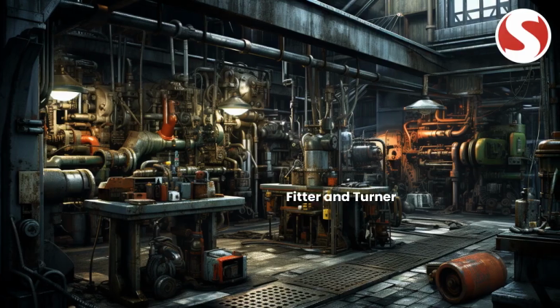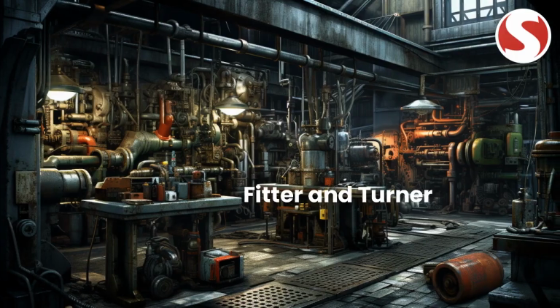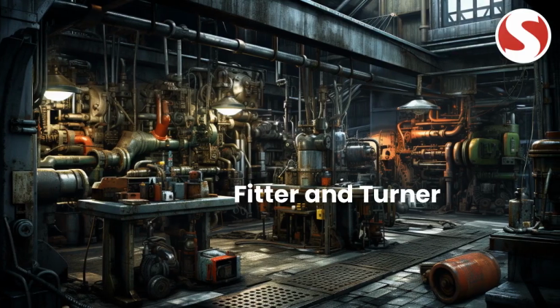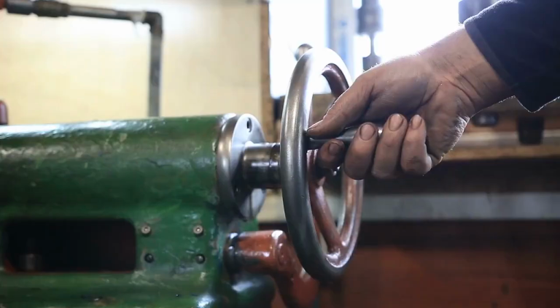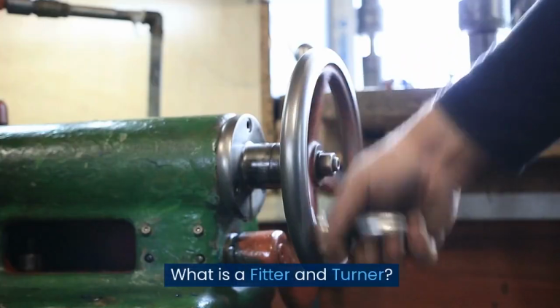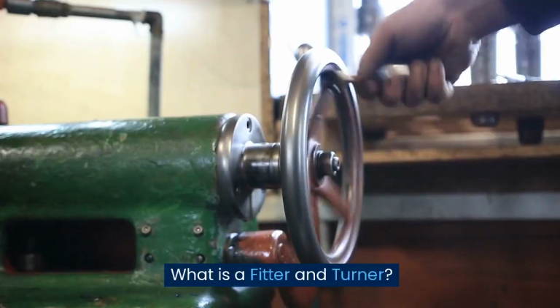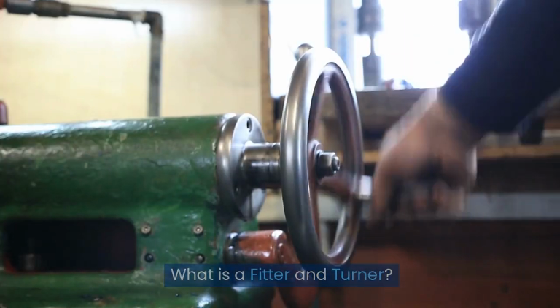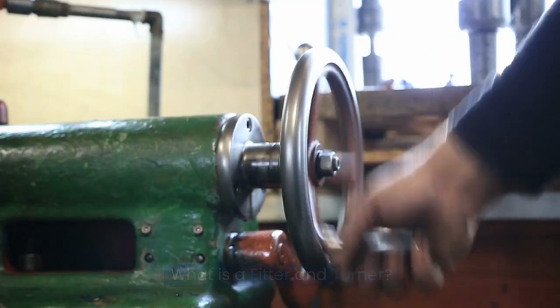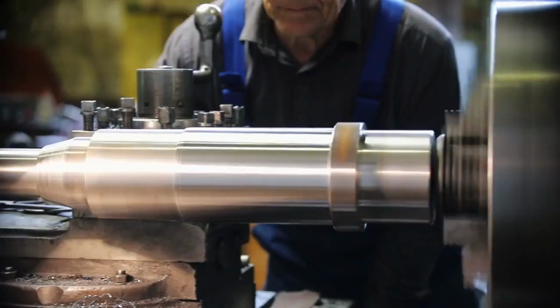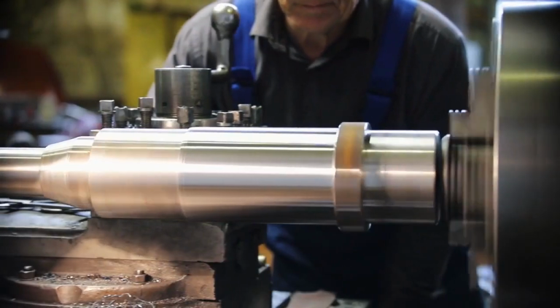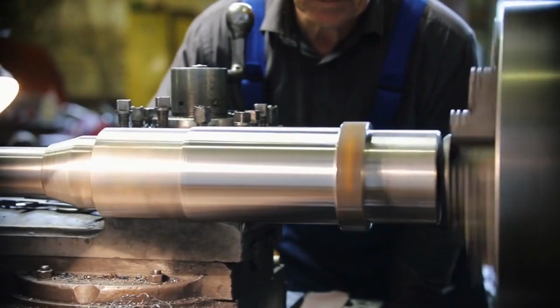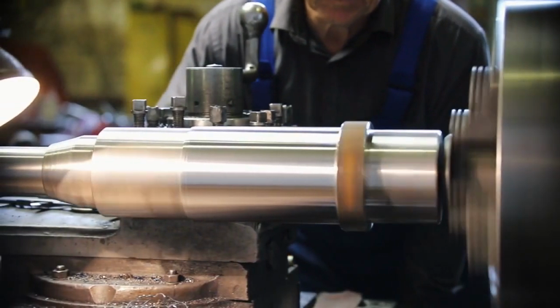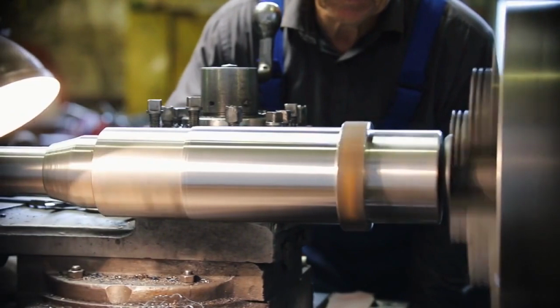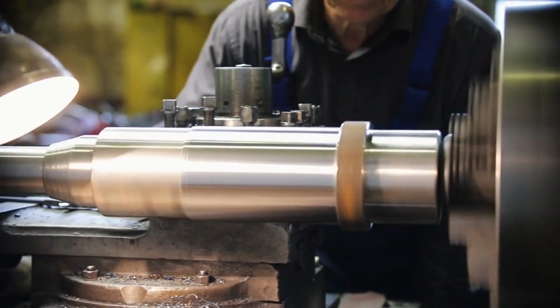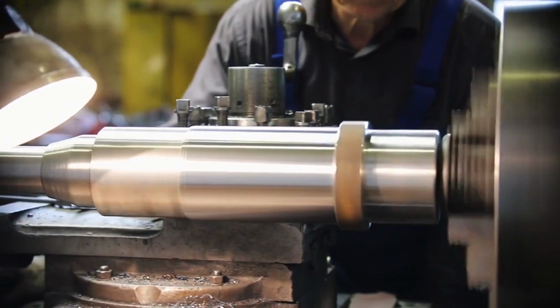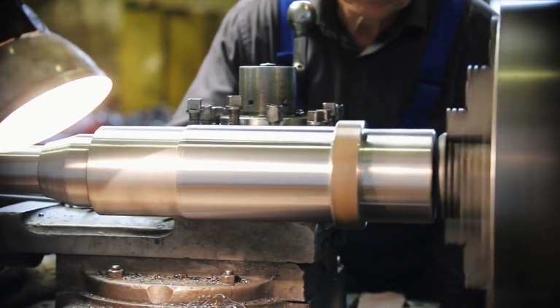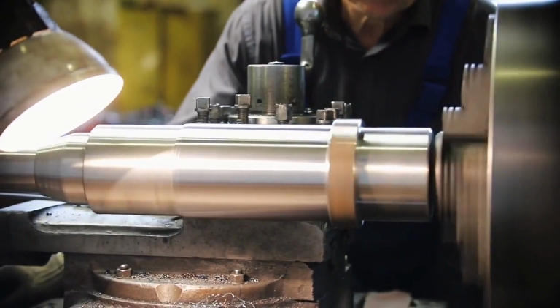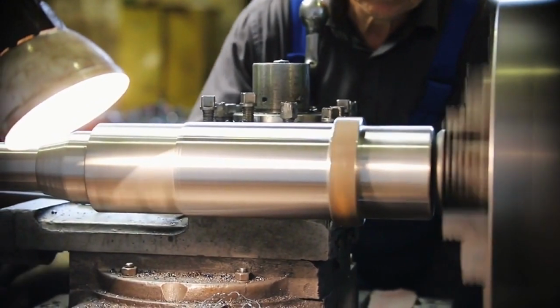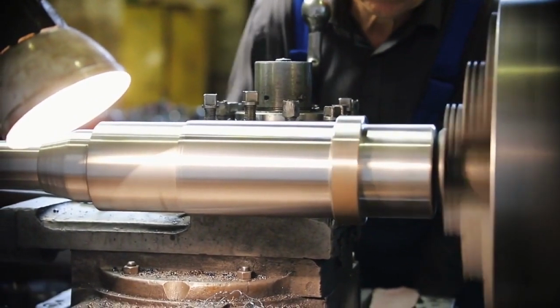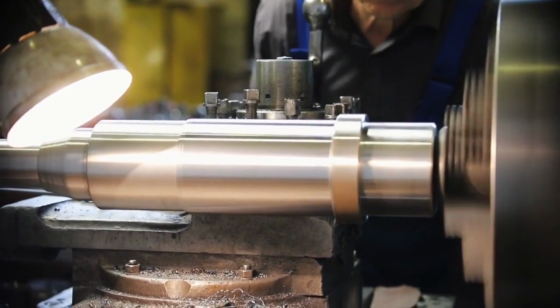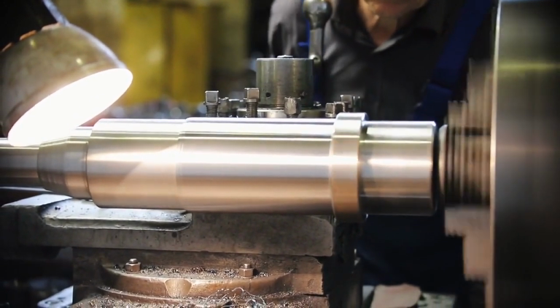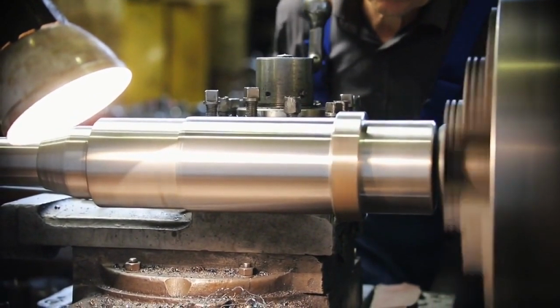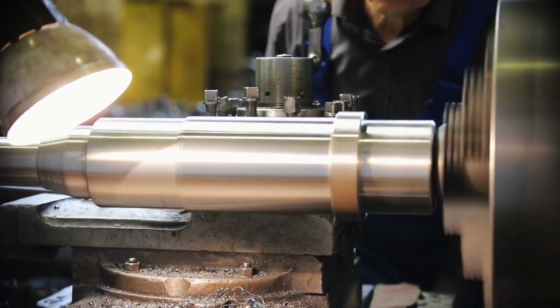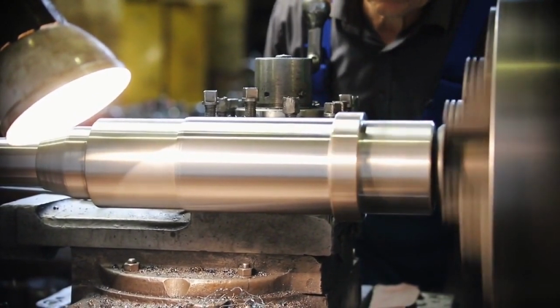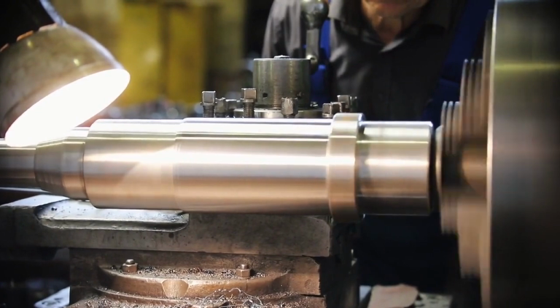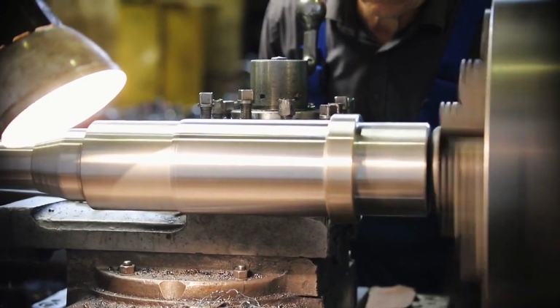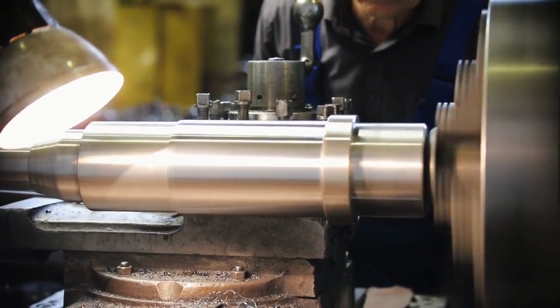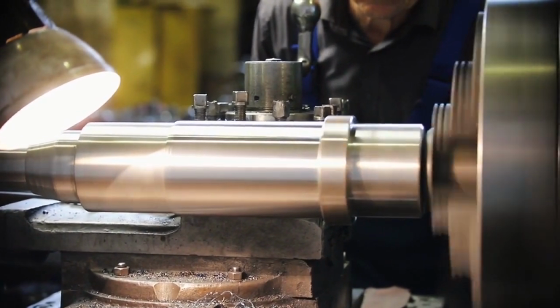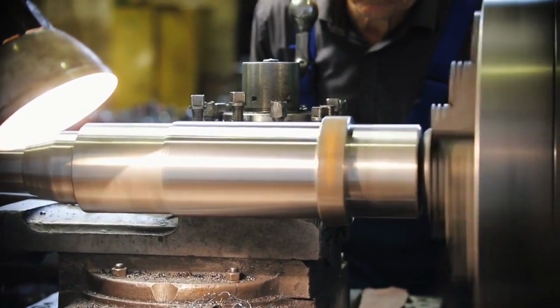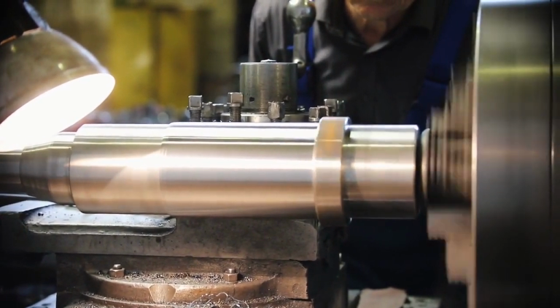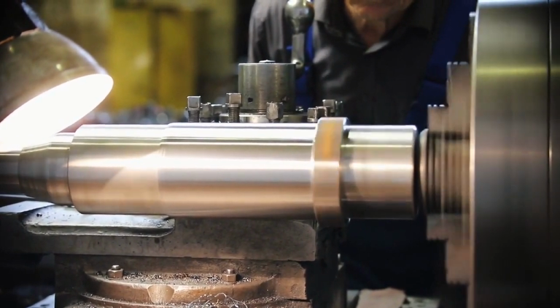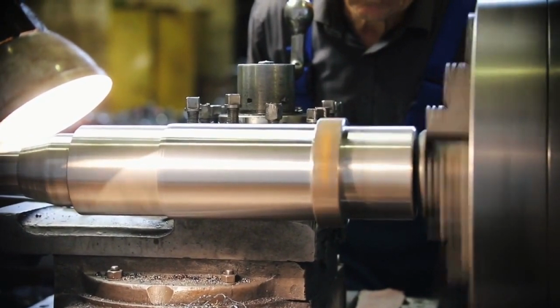Fitter and turner. What is a fitter and turner? Fitters and turners are highly skilled craftspeople who manufacture and construct components for machinery and use power-operated tools such as lathes, milling and drilling machines.